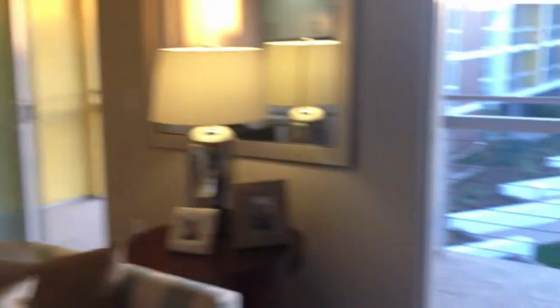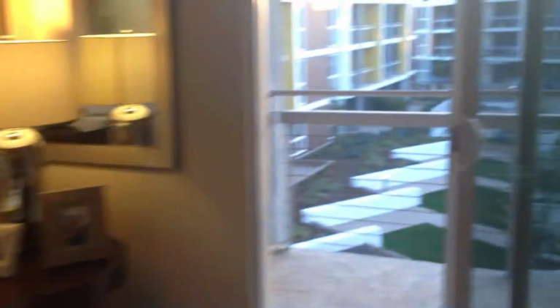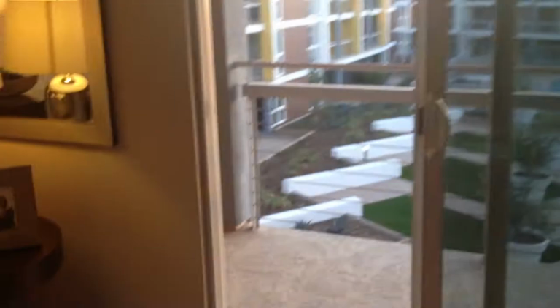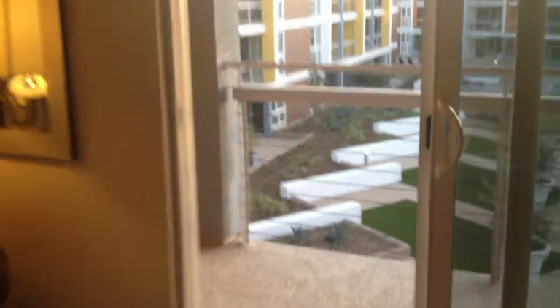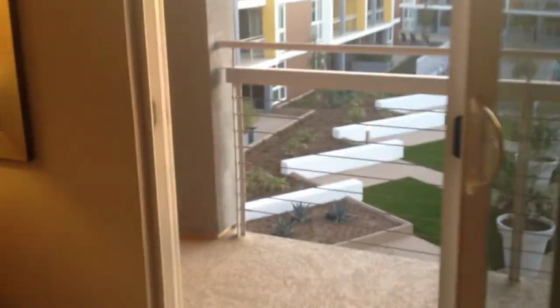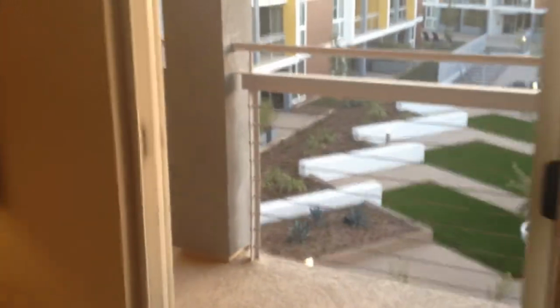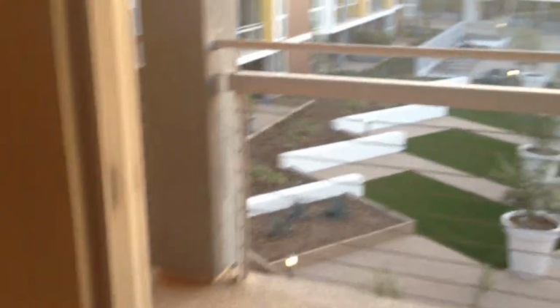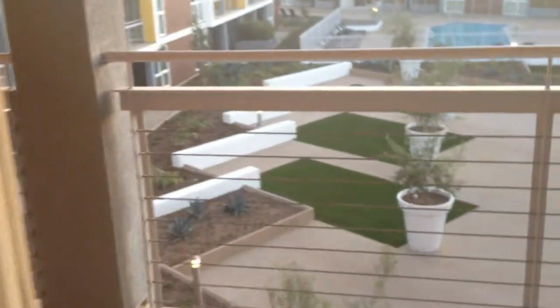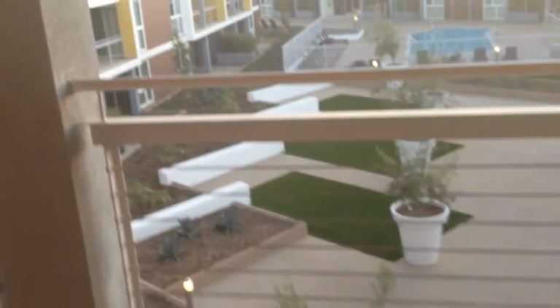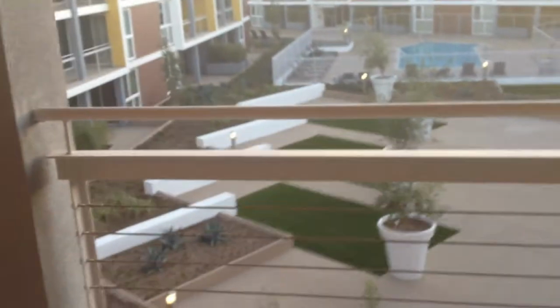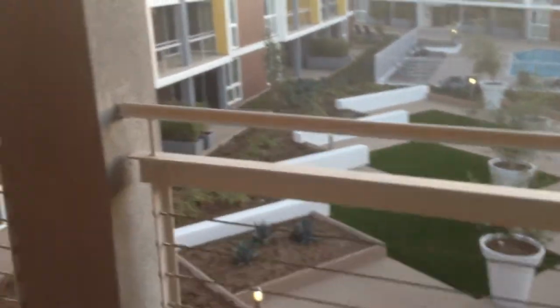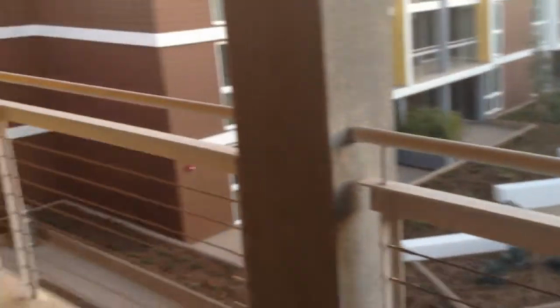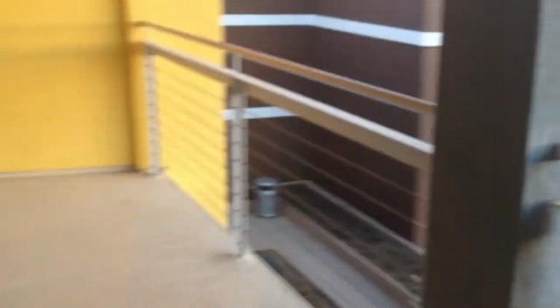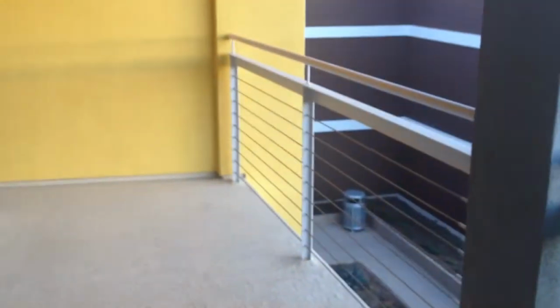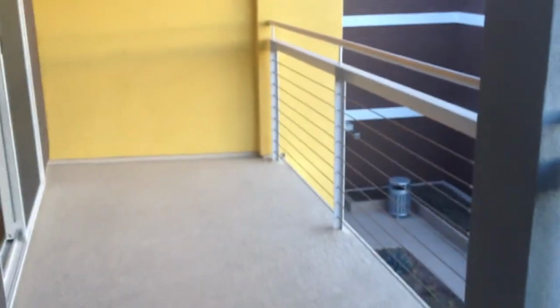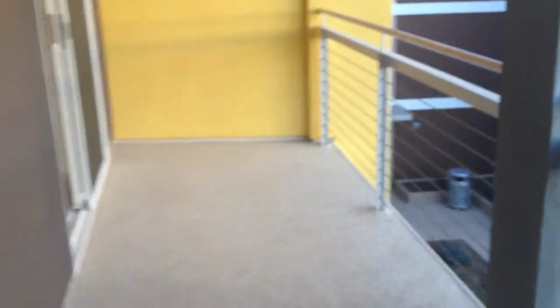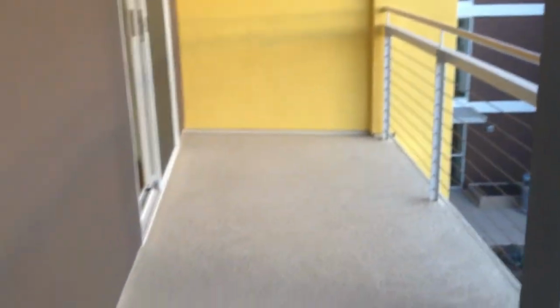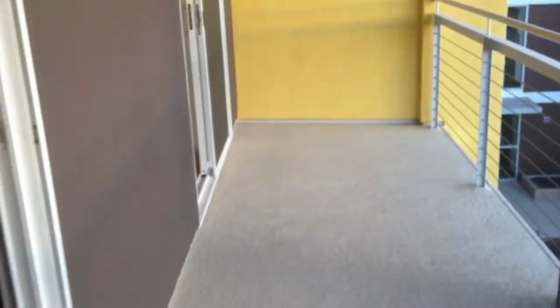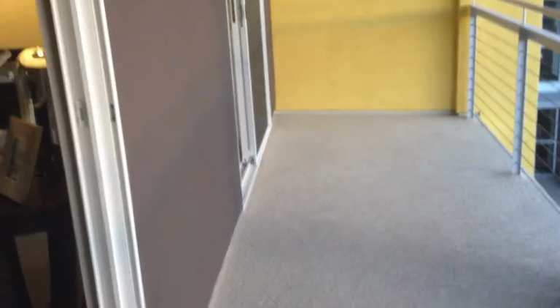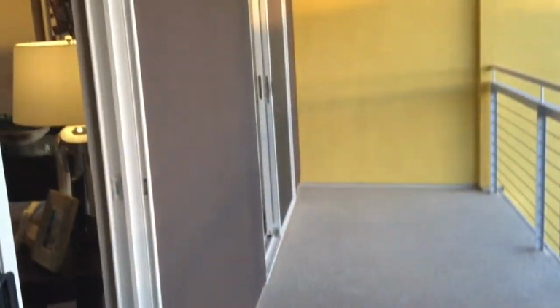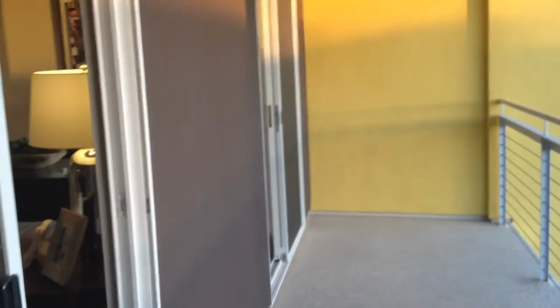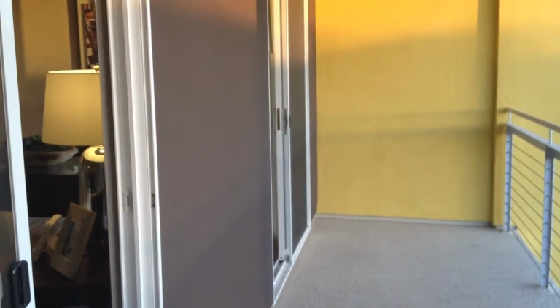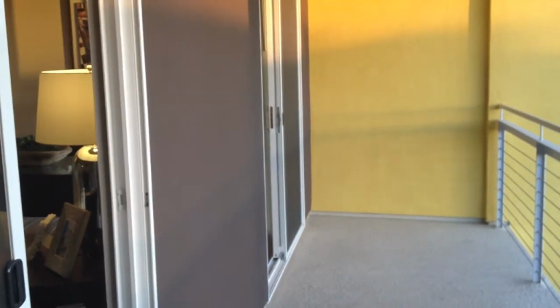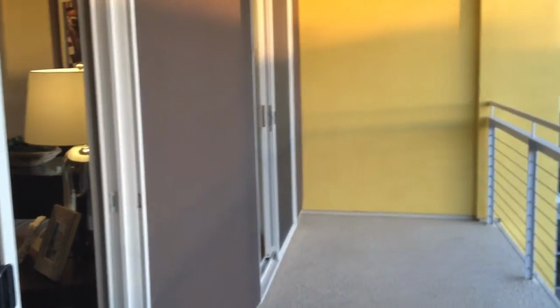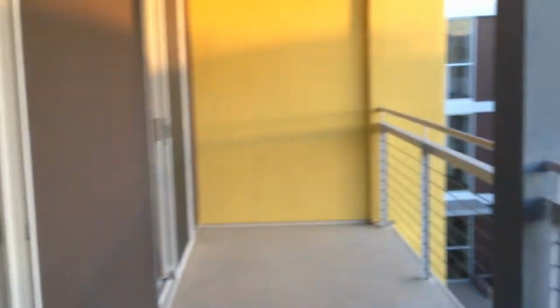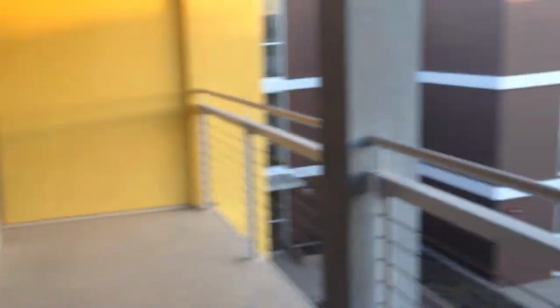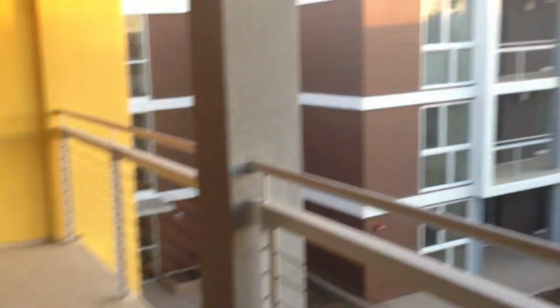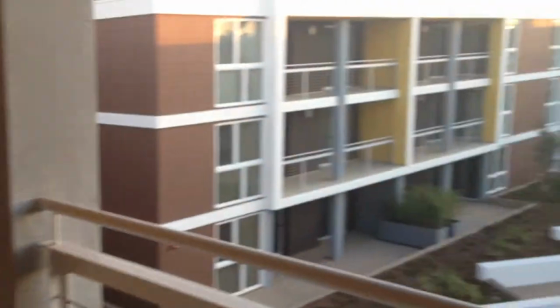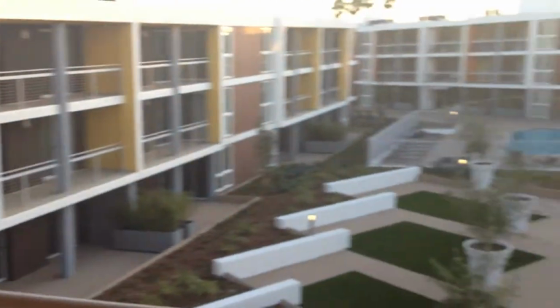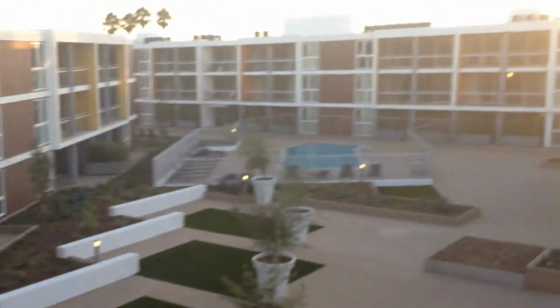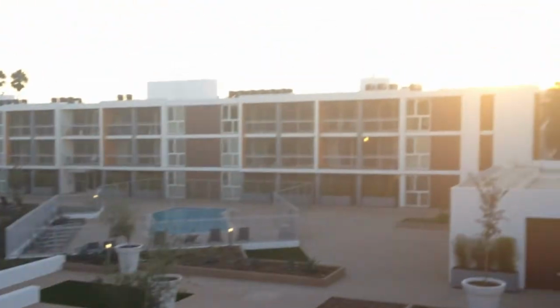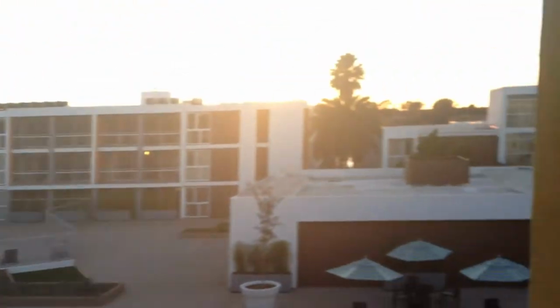Straight ahead, we have our balcony. This balcony has three points of entry: one from the living room, one from the dining room, as well as the bedroom.